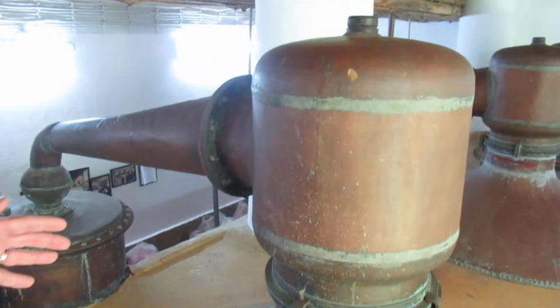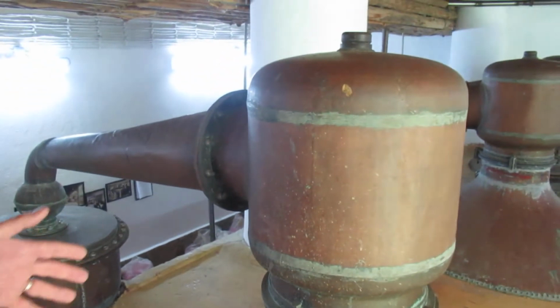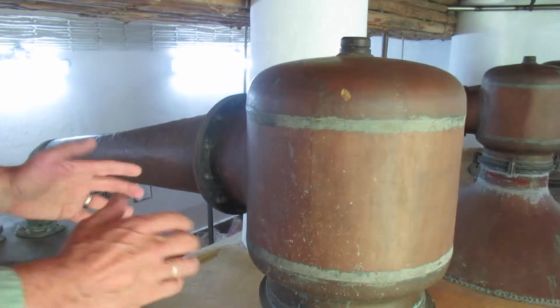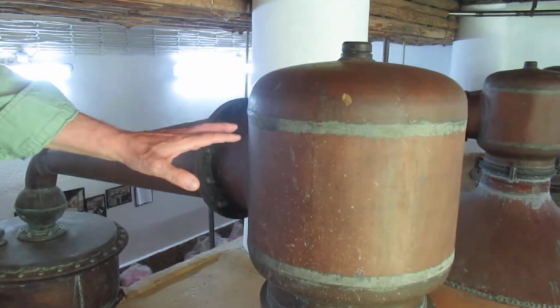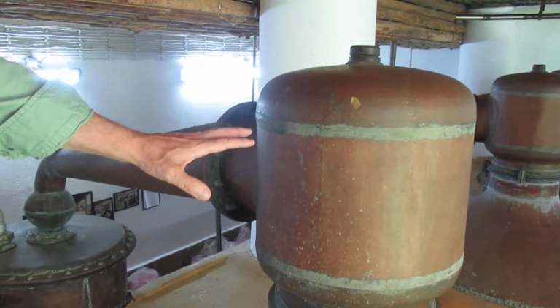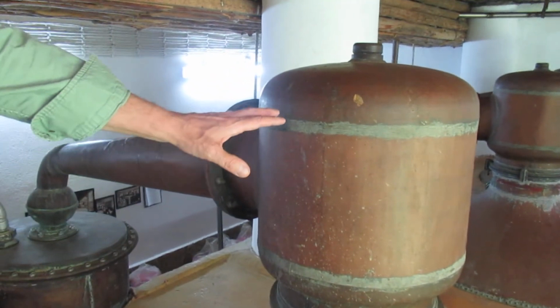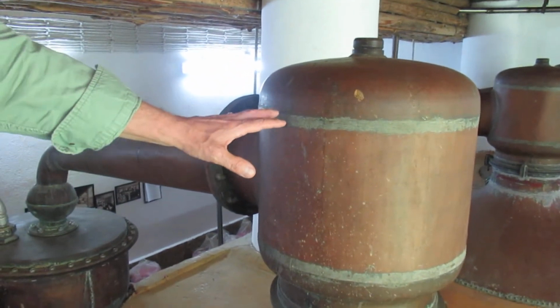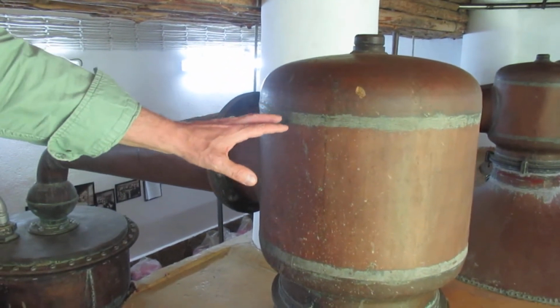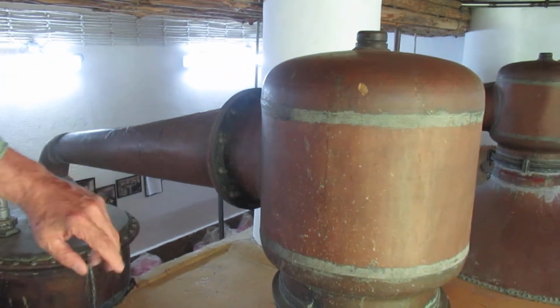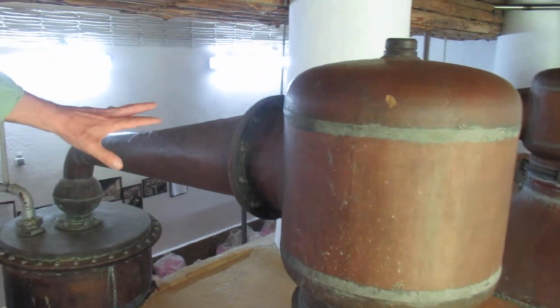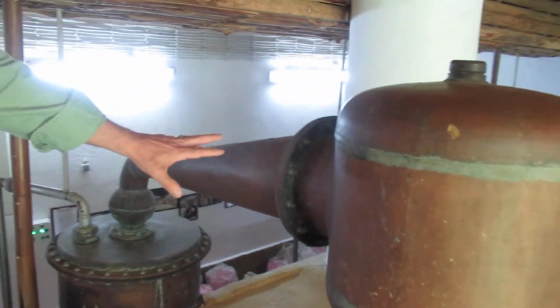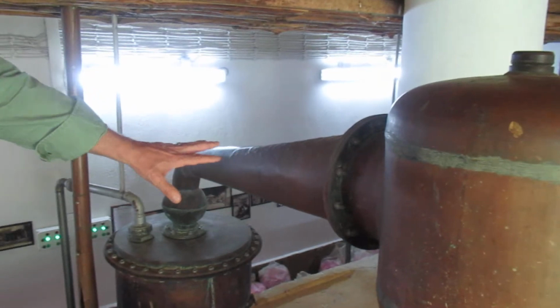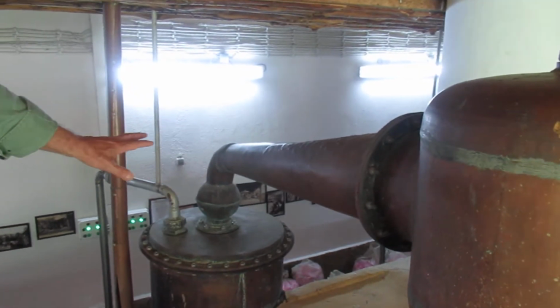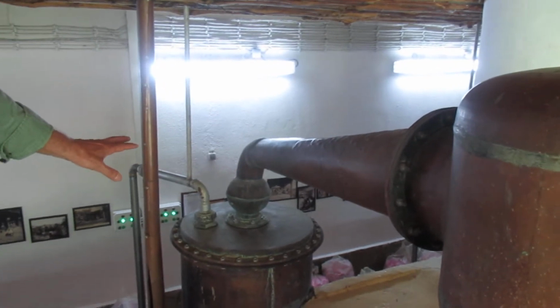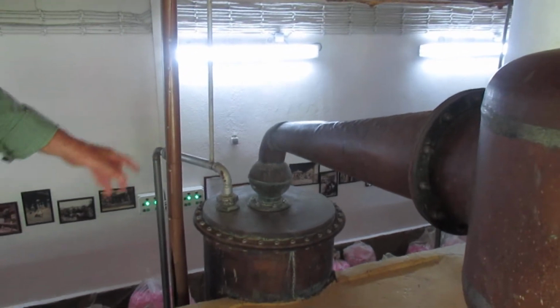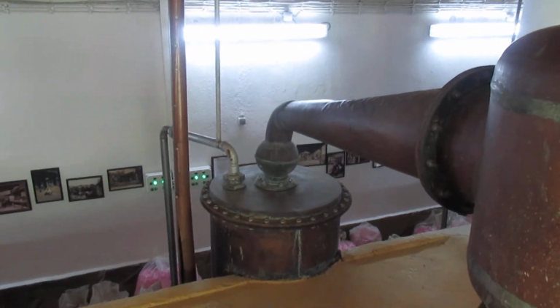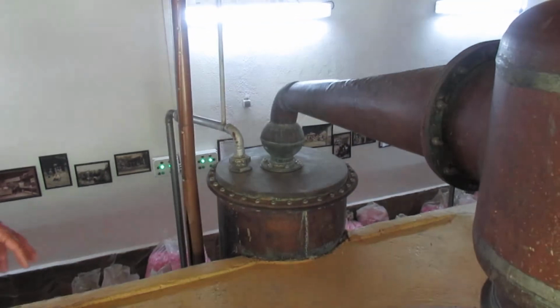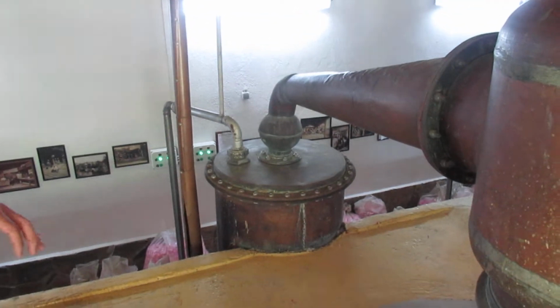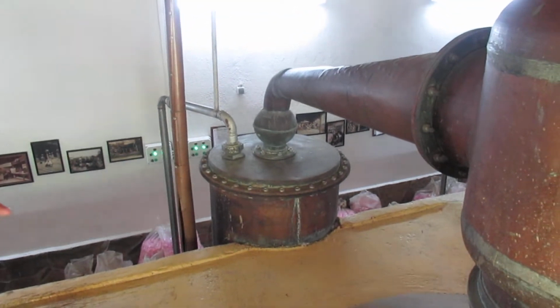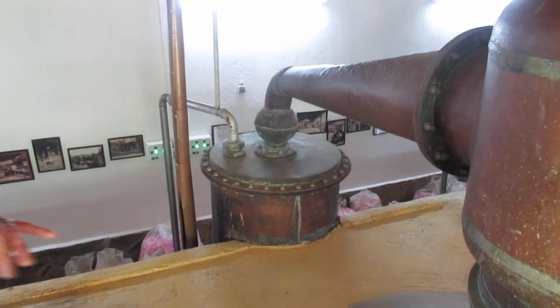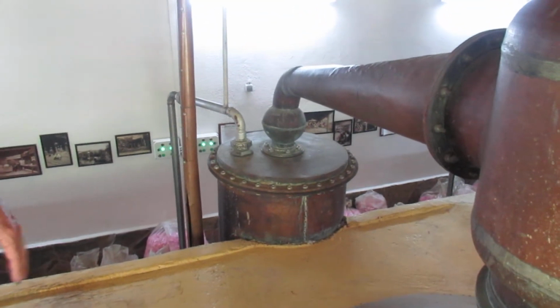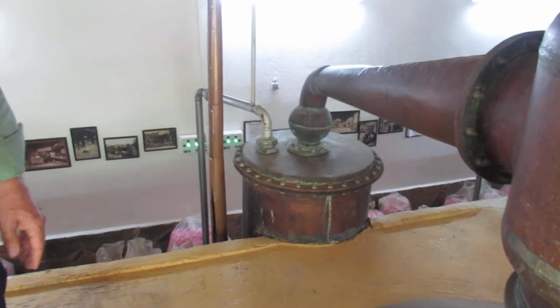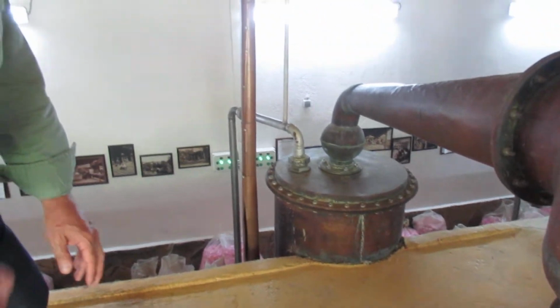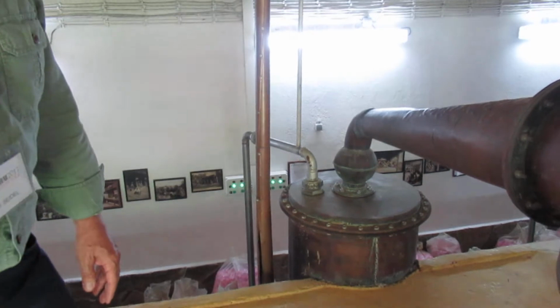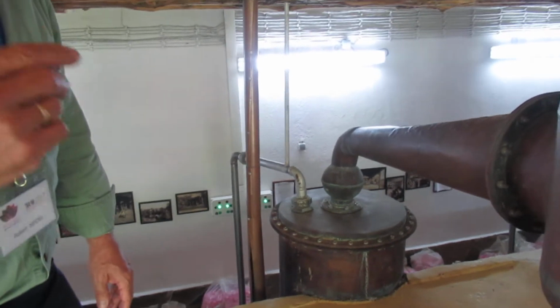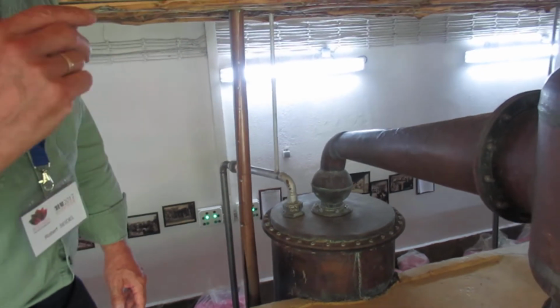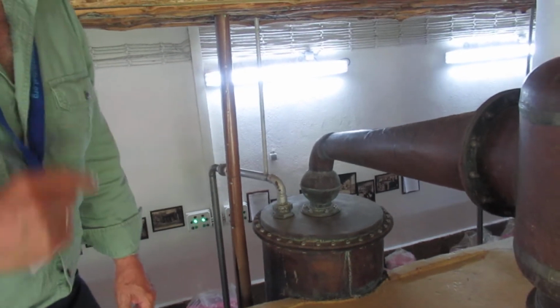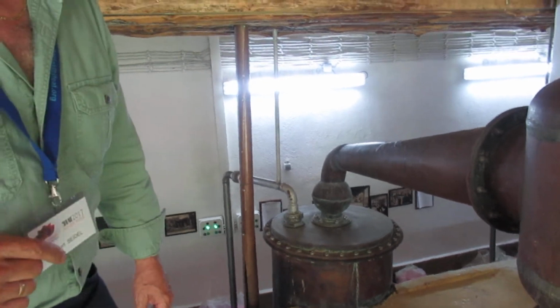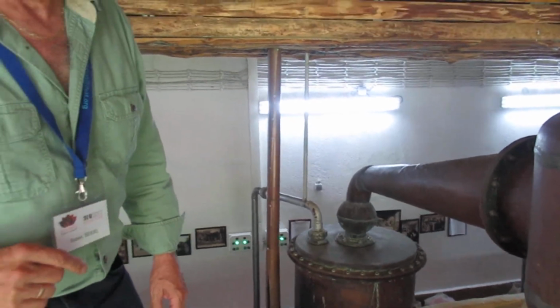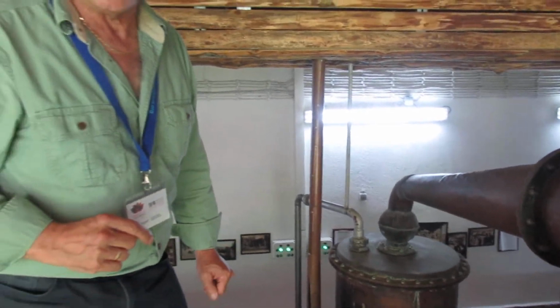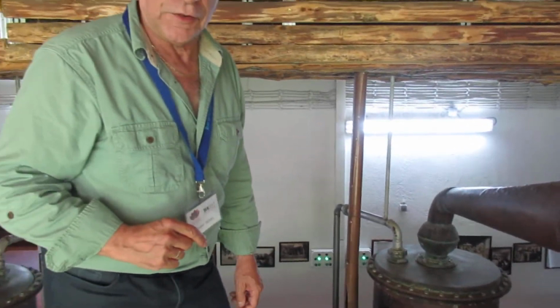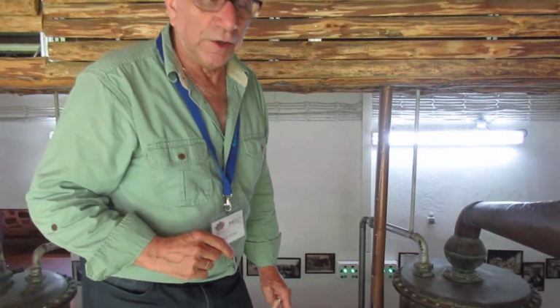The steam comes up, rolls around in the head, and goes back to the condenser. It's a very old system and it's 100% copper. I do not know if it's lined with tin on the inside, because I haven't had a chance to take a look.